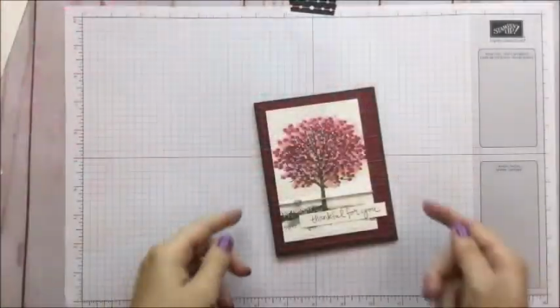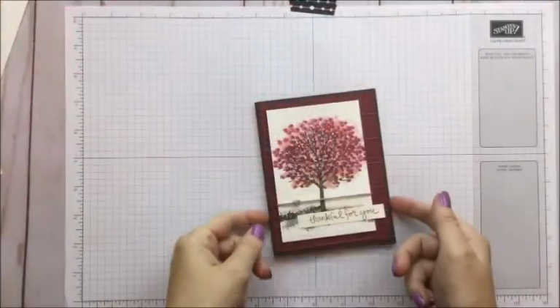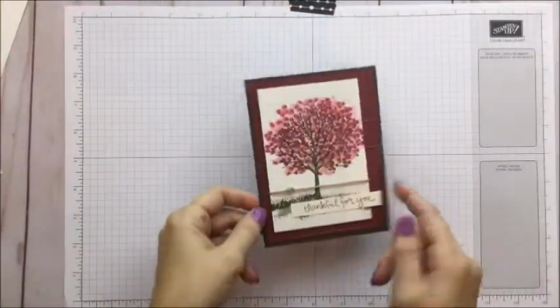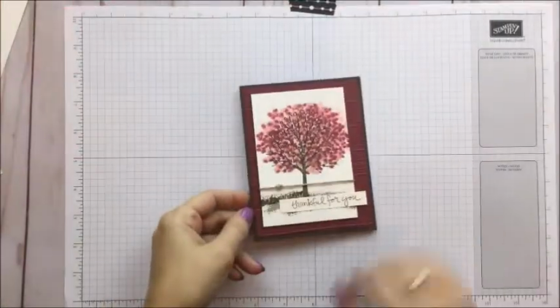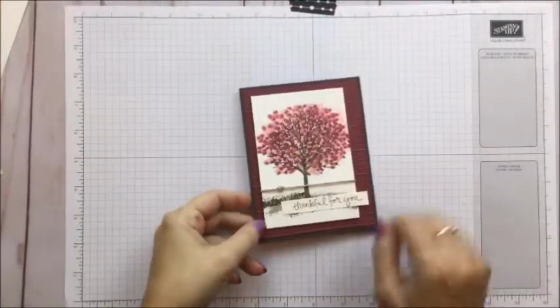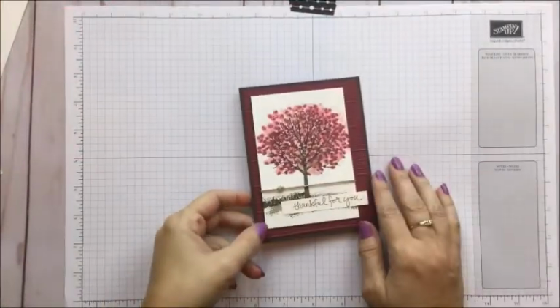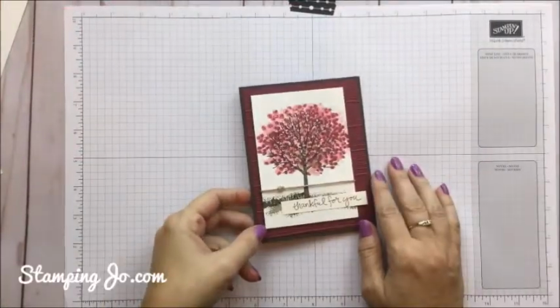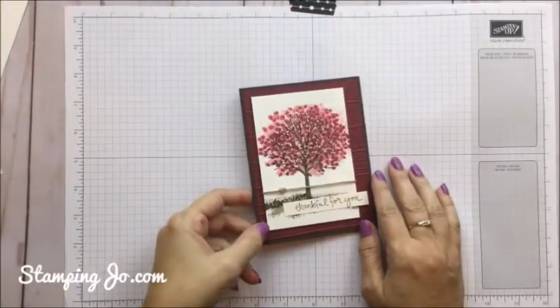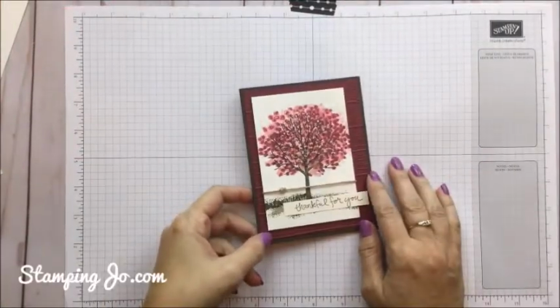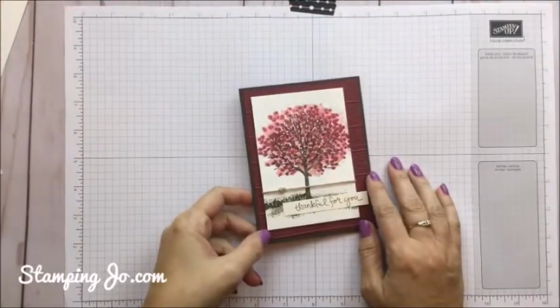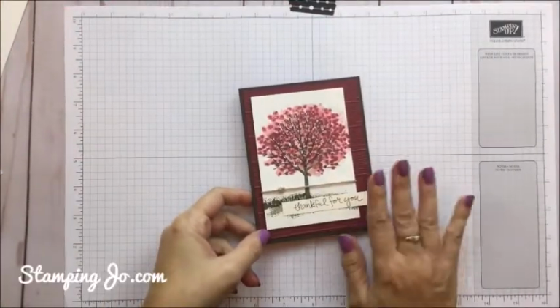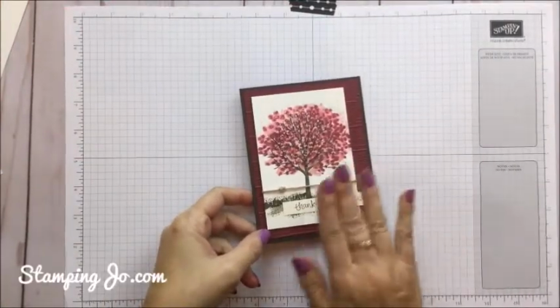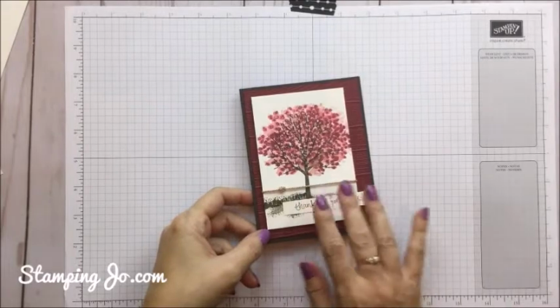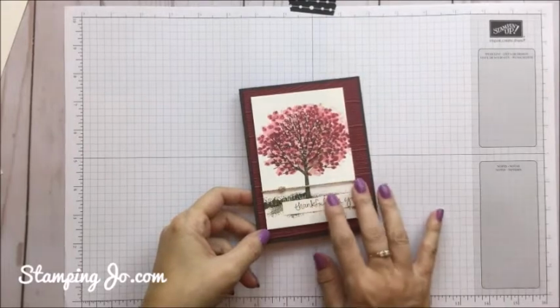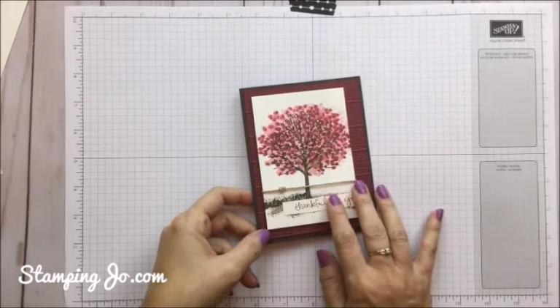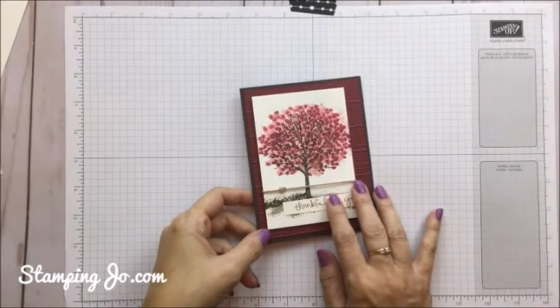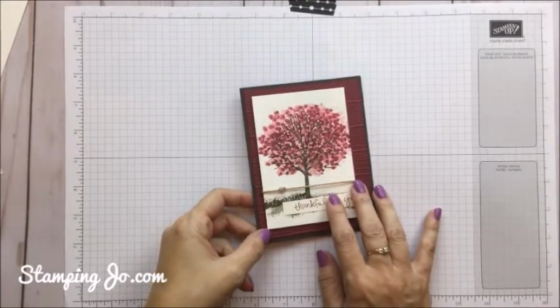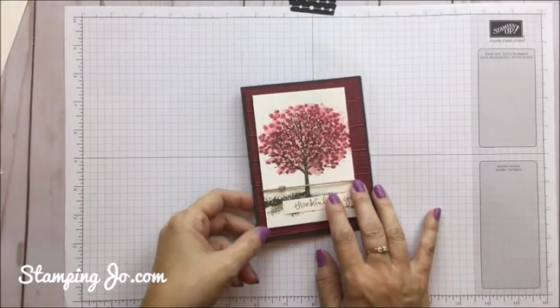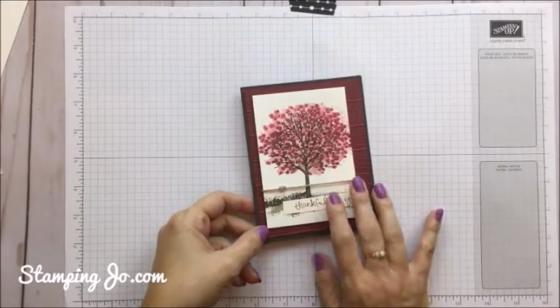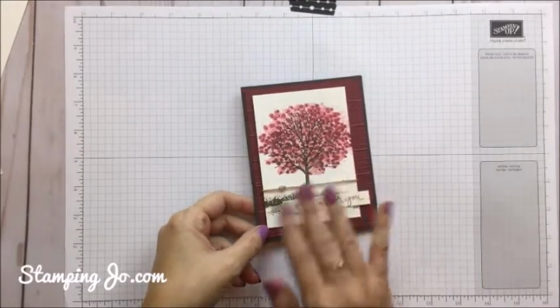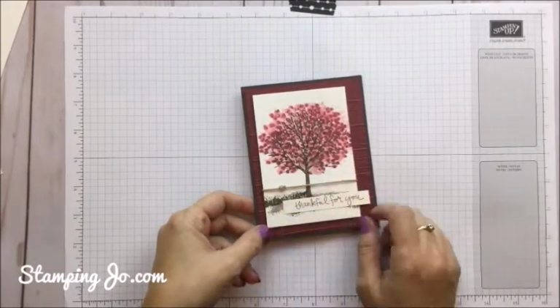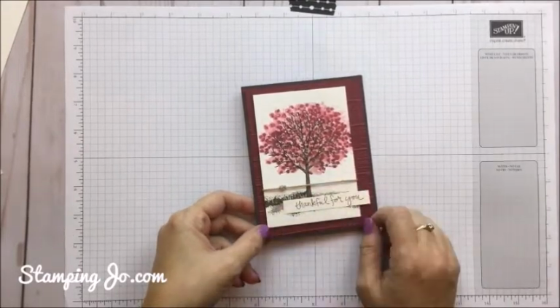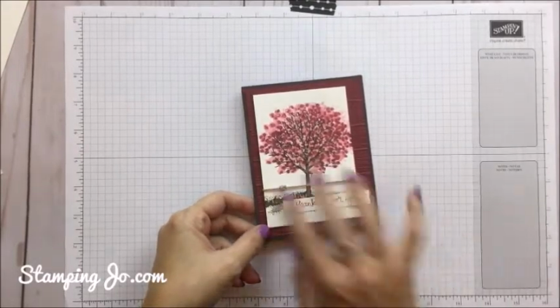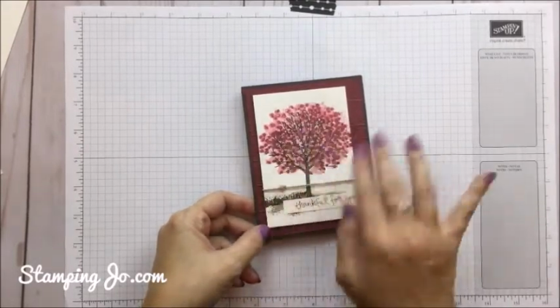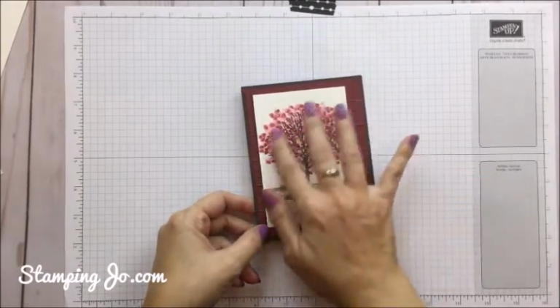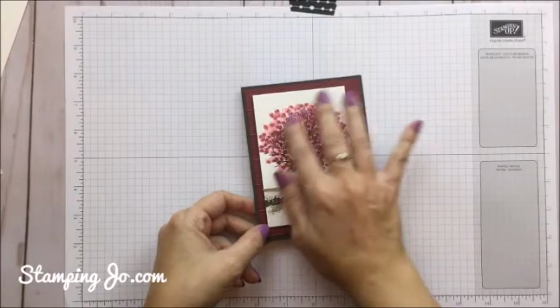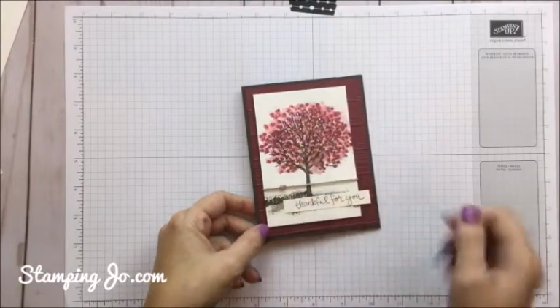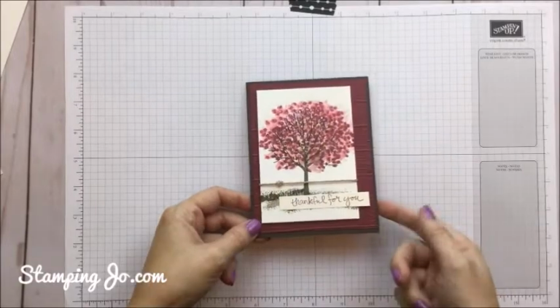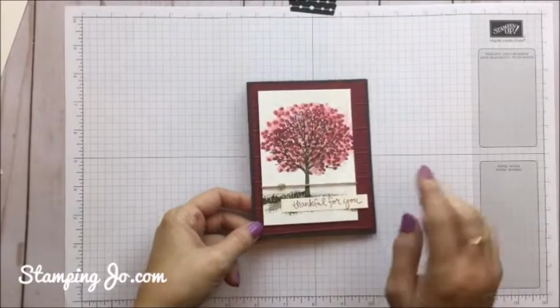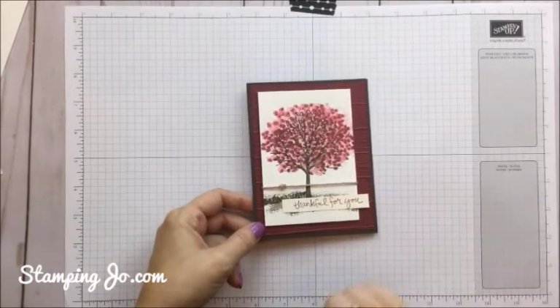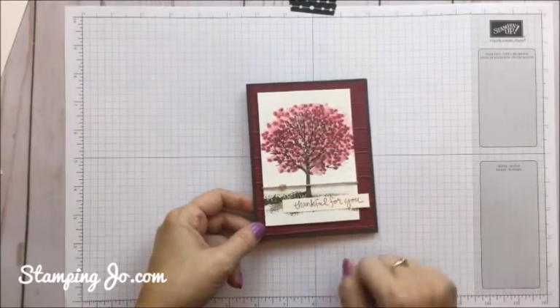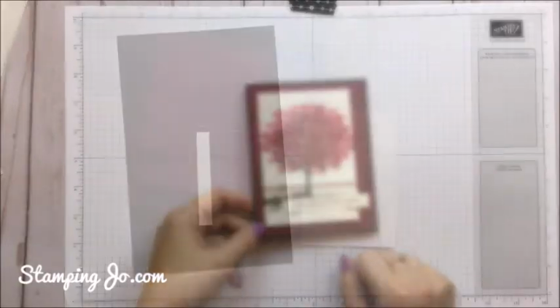Hi there, this is Jo with StampingJo.com and today I wanted to show you this really fun card that I made using the Sheltering Tree Stamp Set and a watercoloring technique. So let's get started.